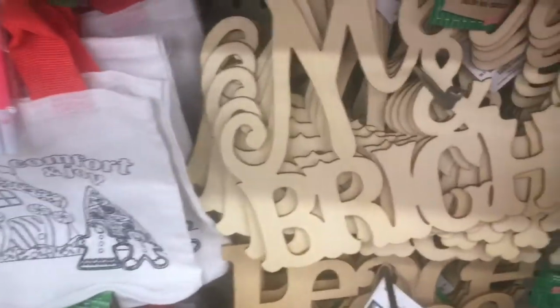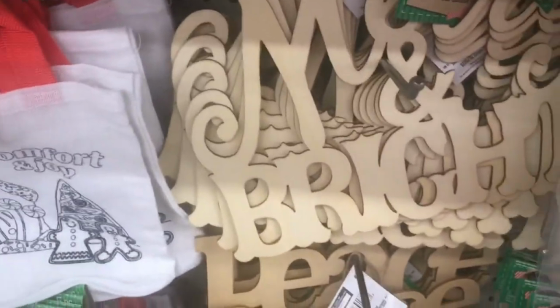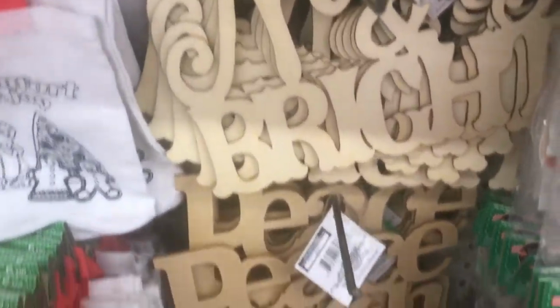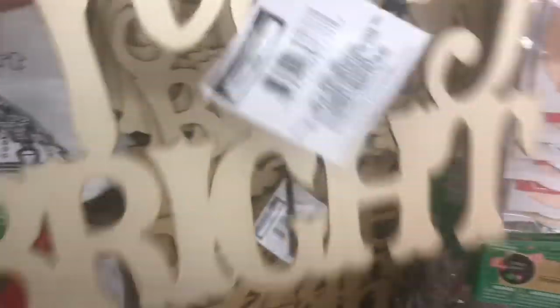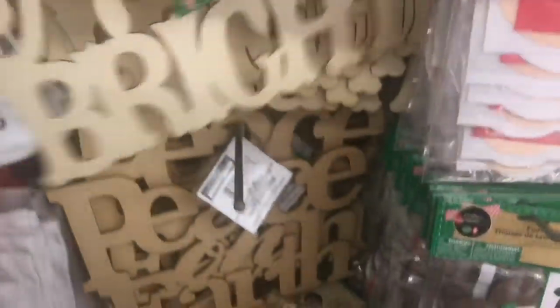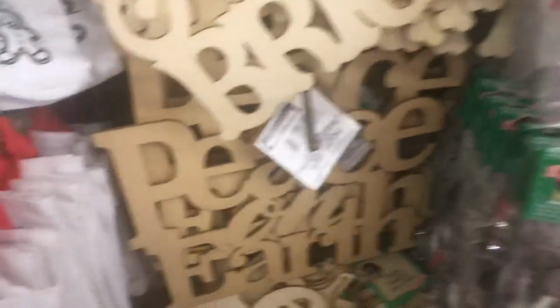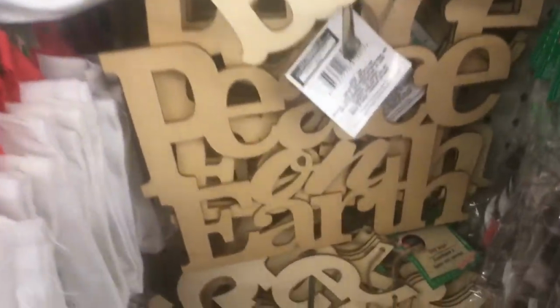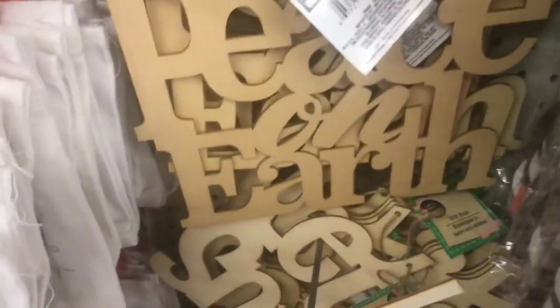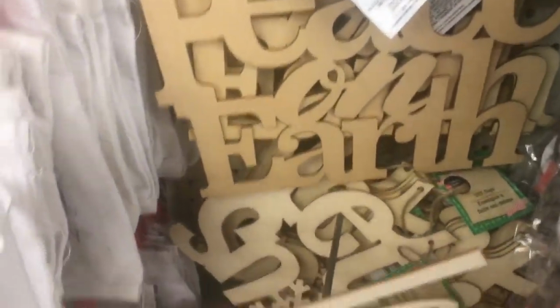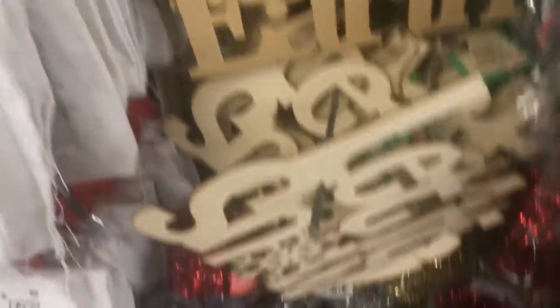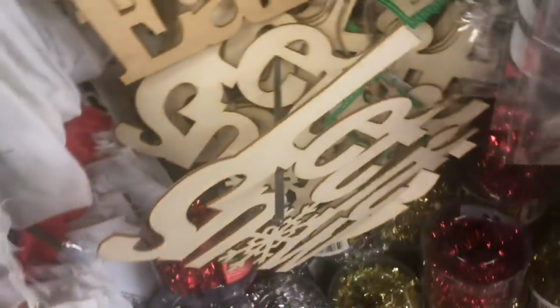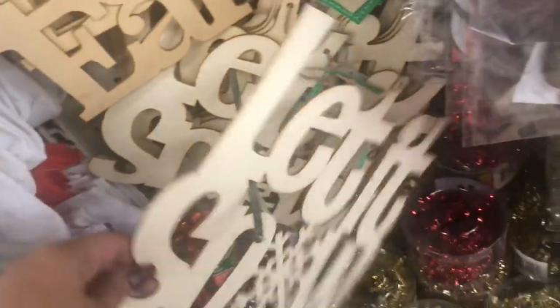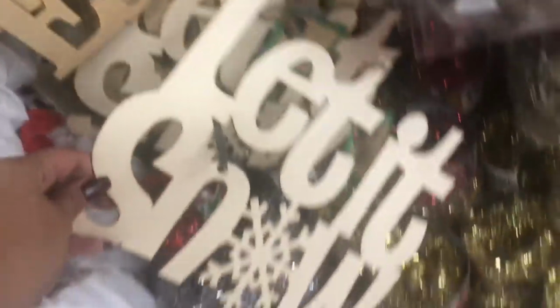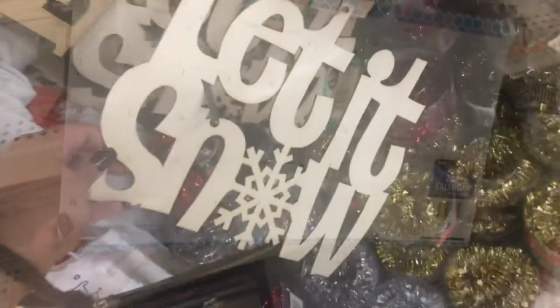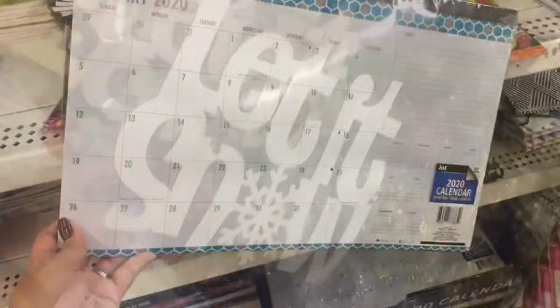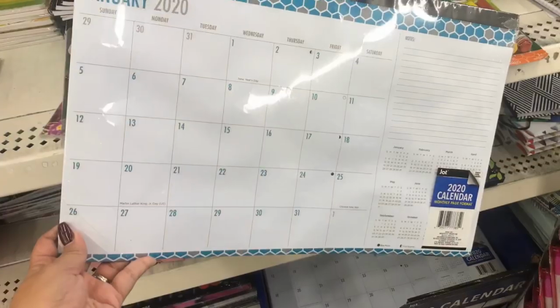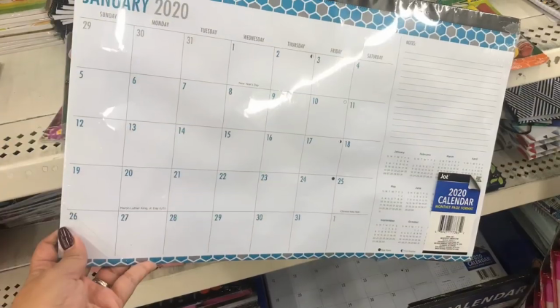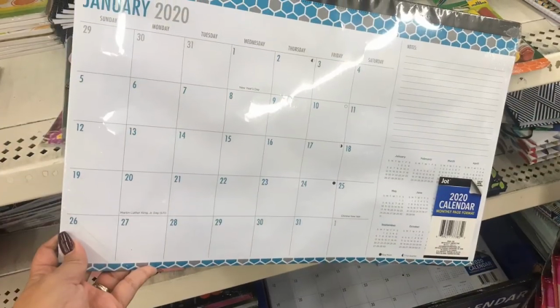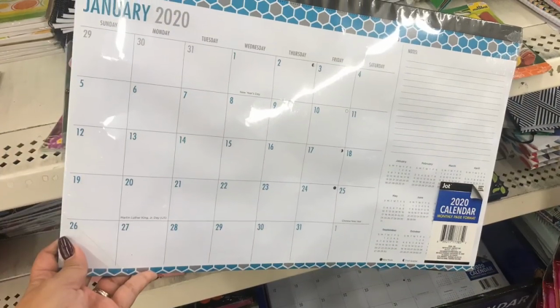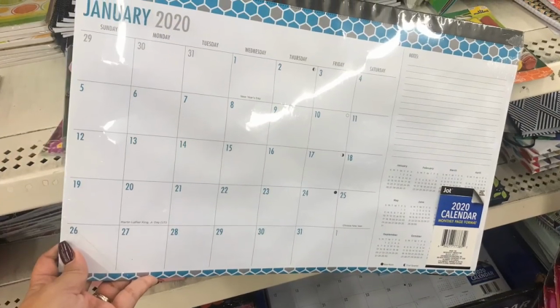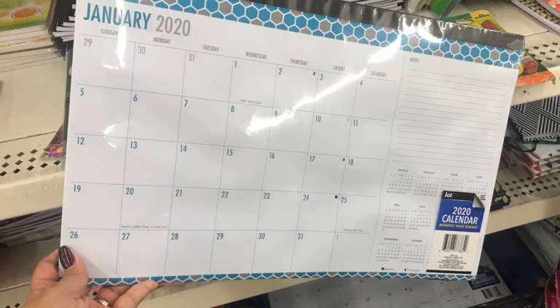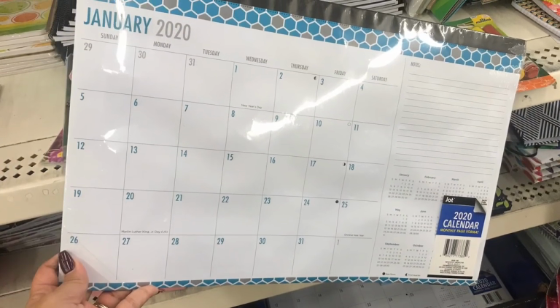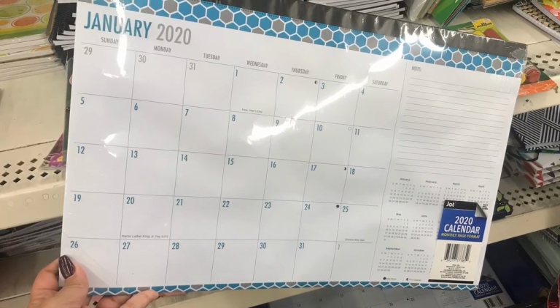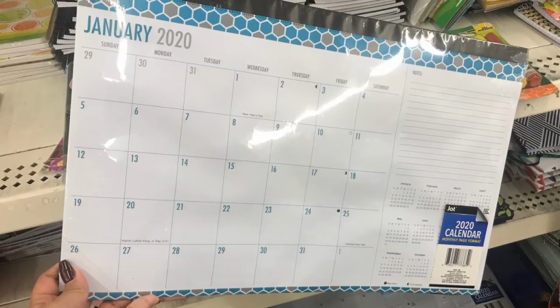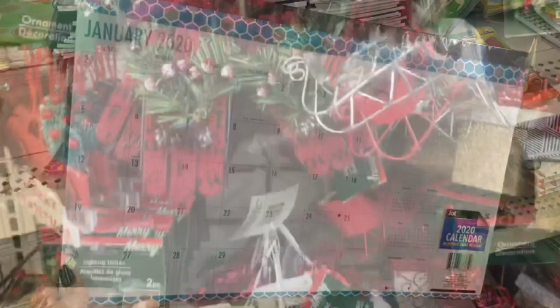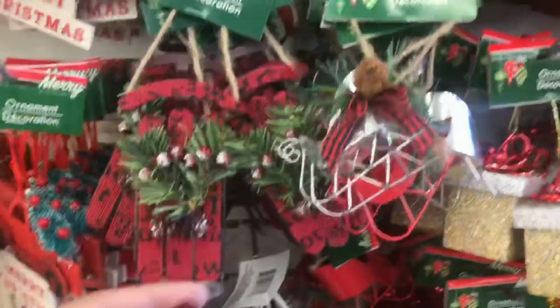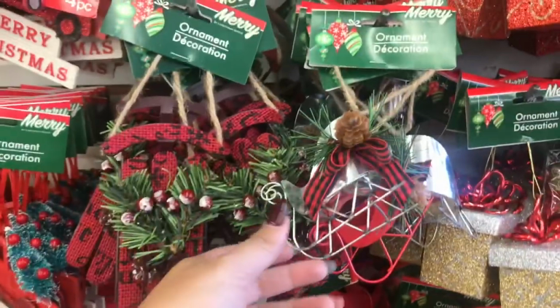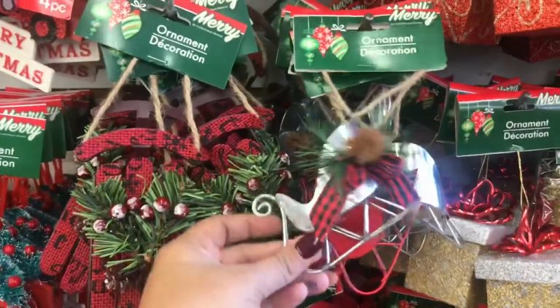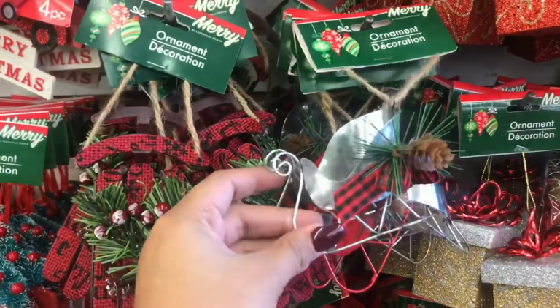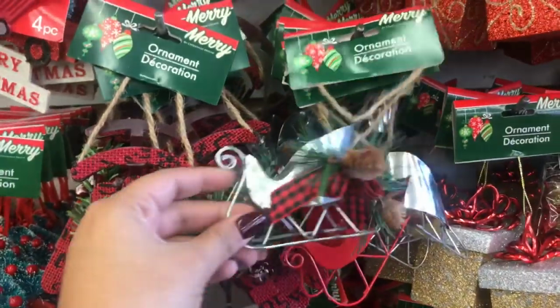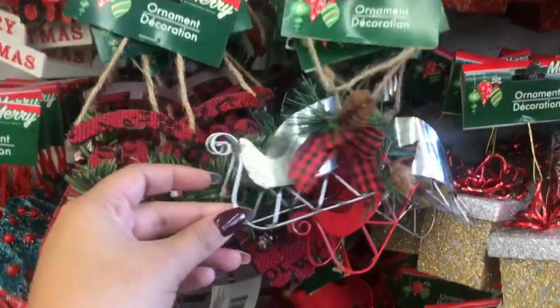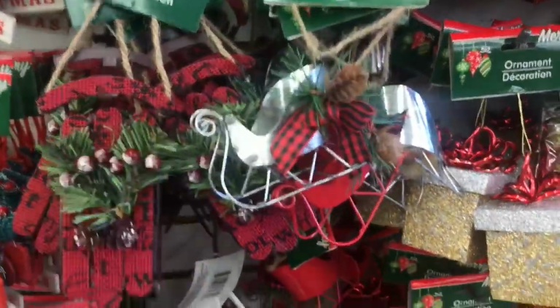I also saw these wooden signs that you can add to a wreath or your door — really nice. You can leave them that wood color or paint them, and then of course there are some more ornaments.